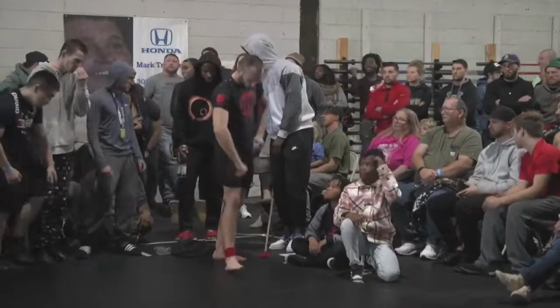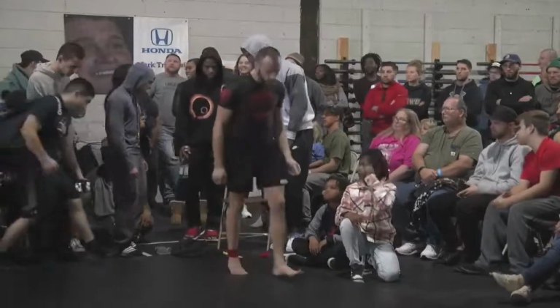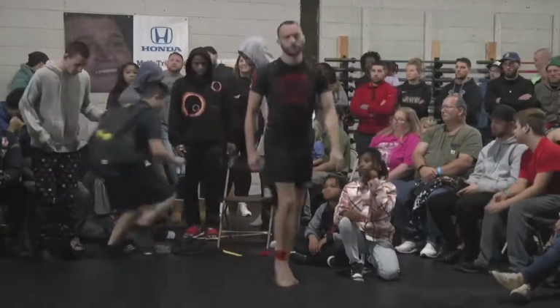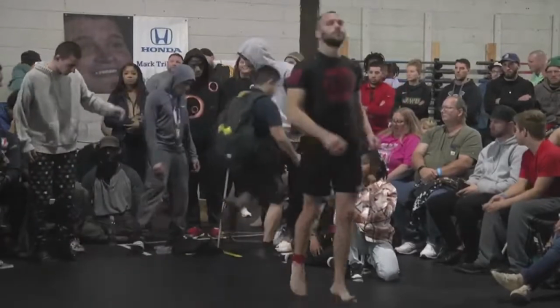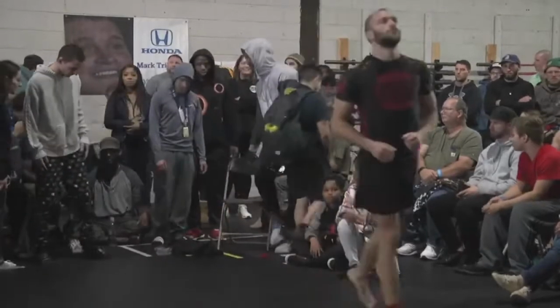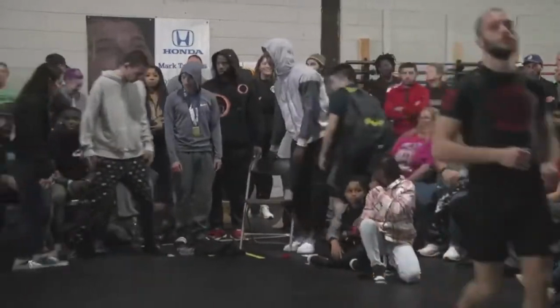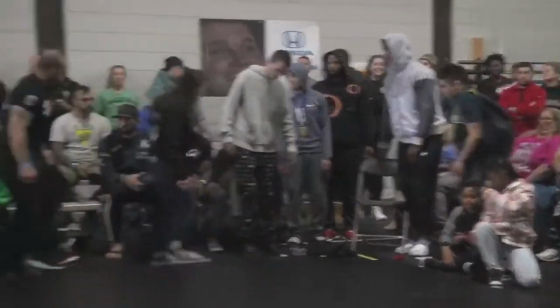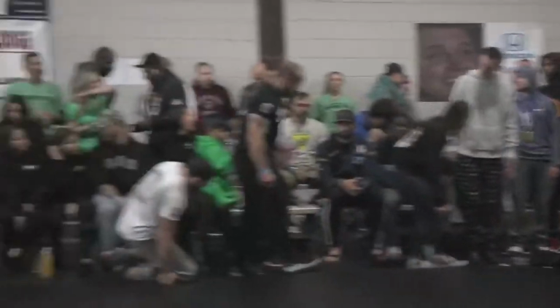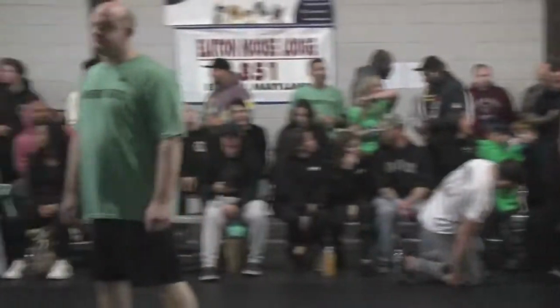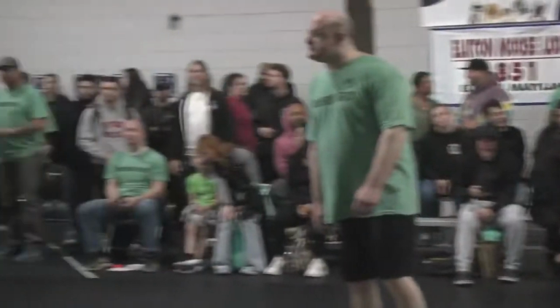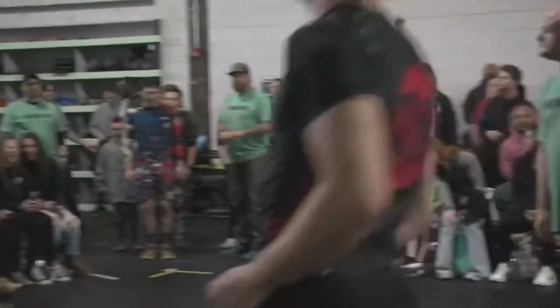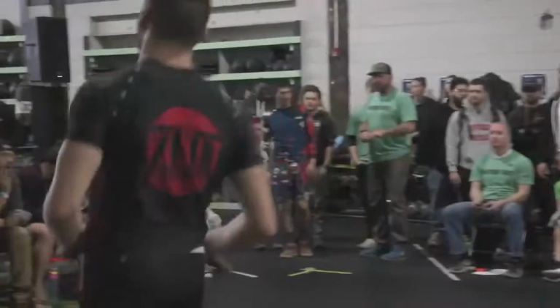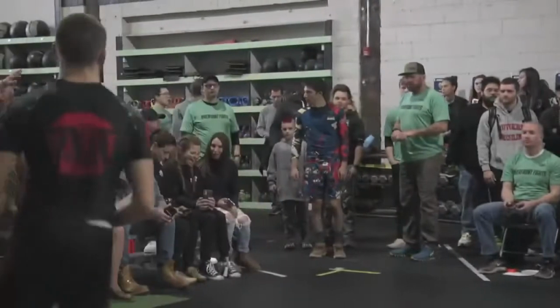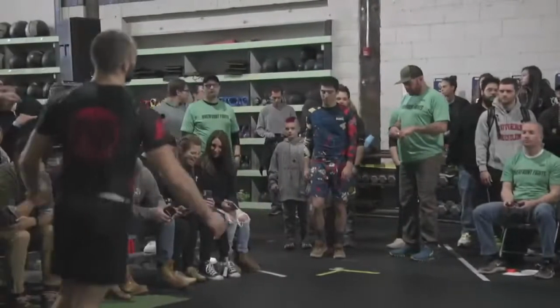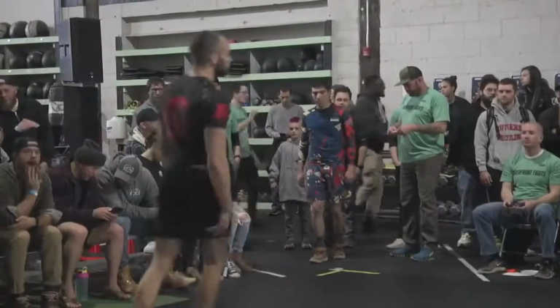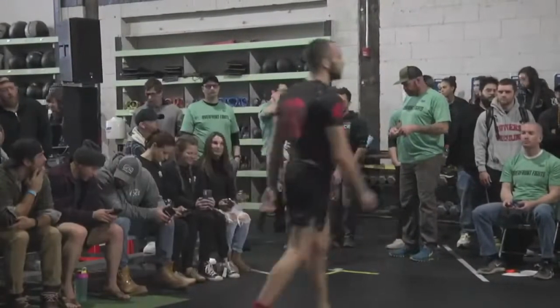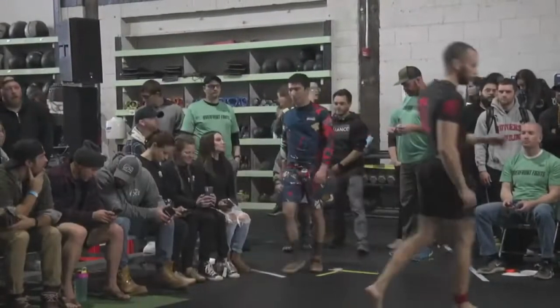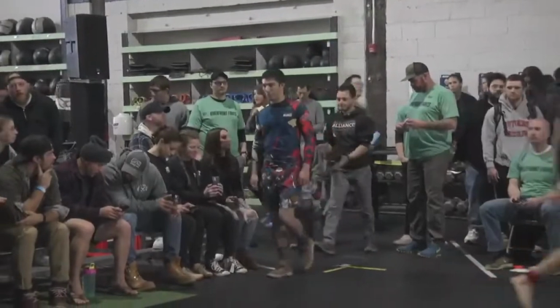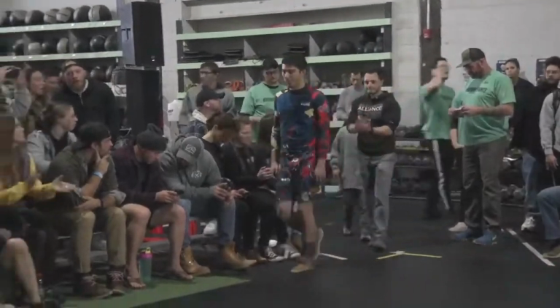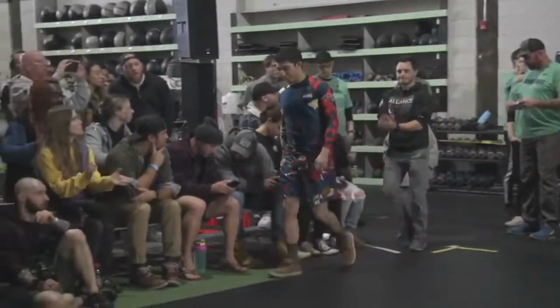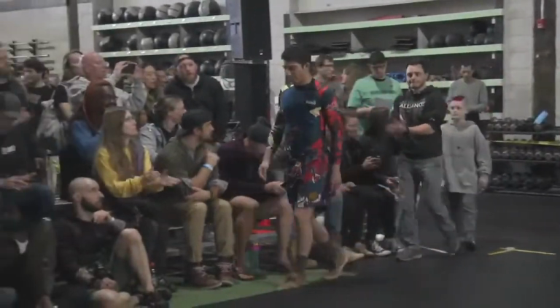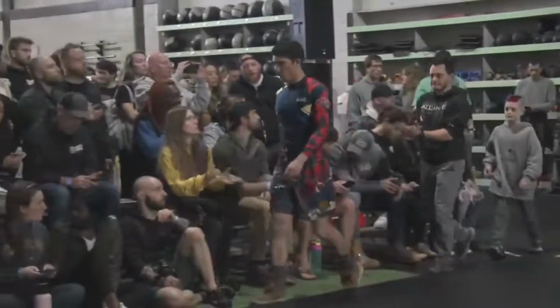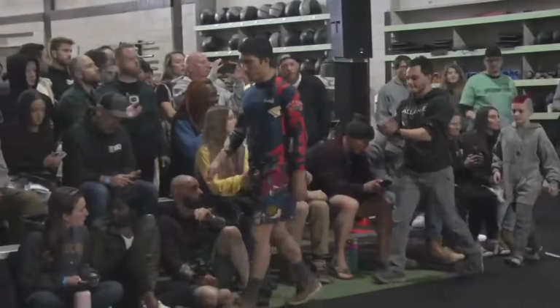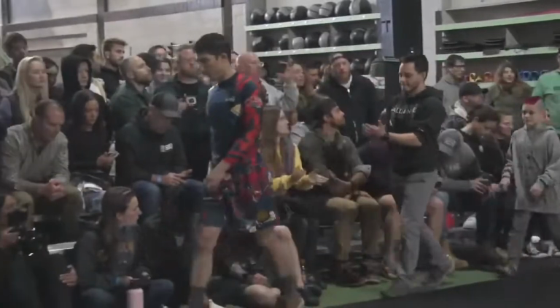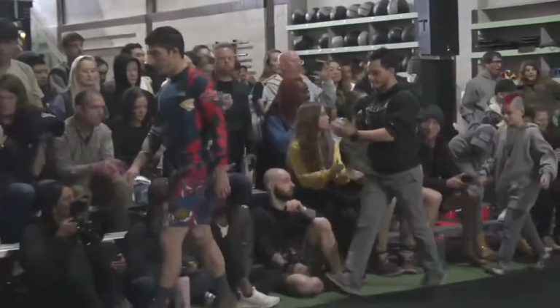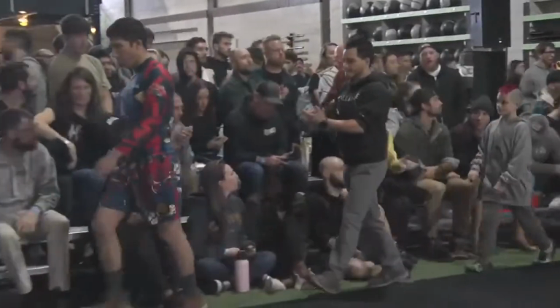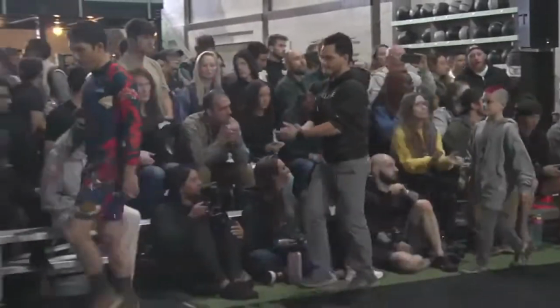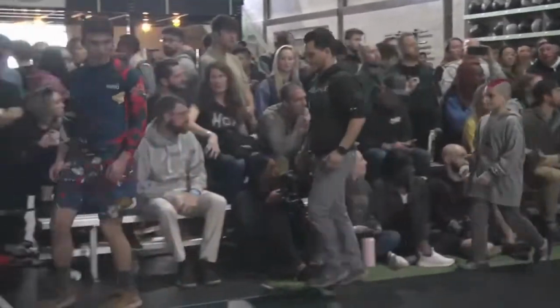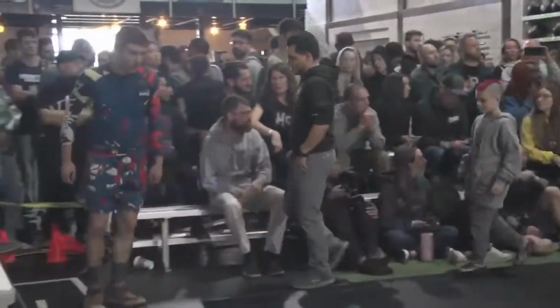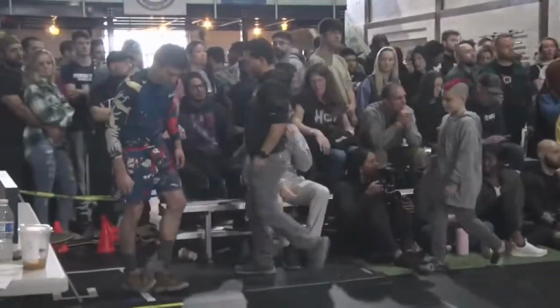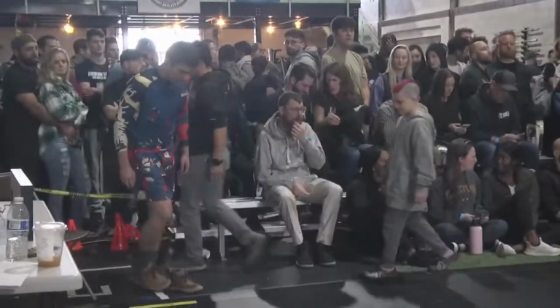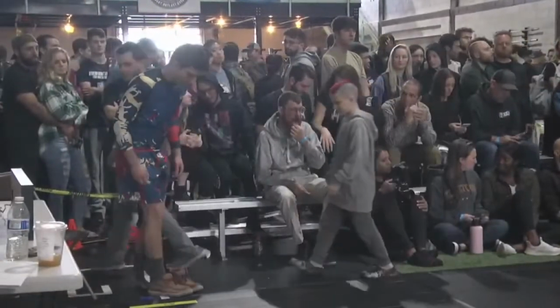We've got Marco Labriciosa from Alliance taking on Ryan Stark. Marco Labriciosa representing Alliance Jiu-Jitsu. This match is six minutes, purple belt, so all submissions are legal.